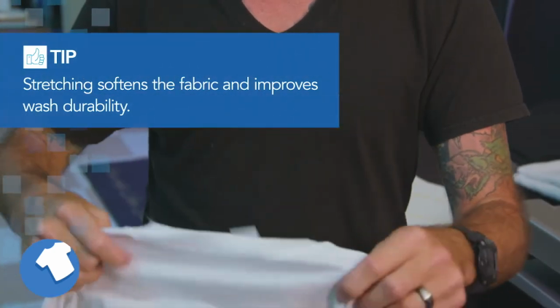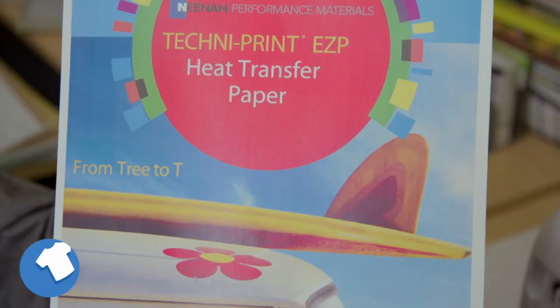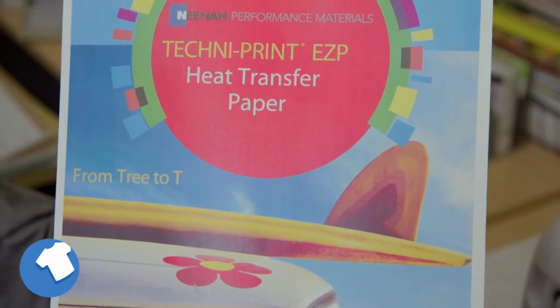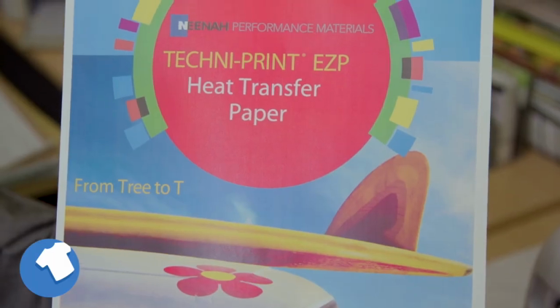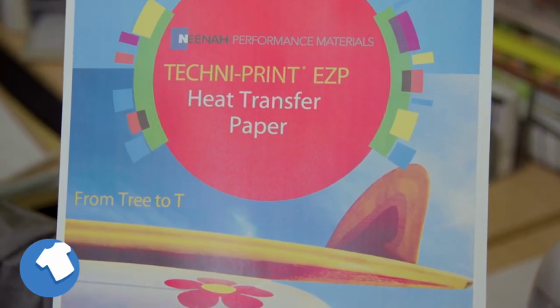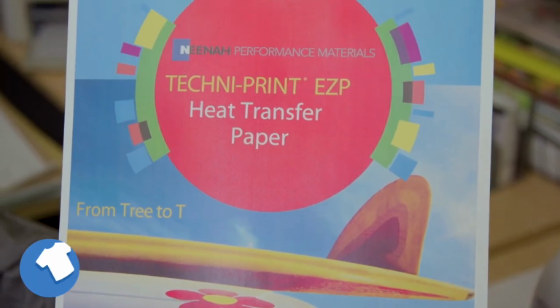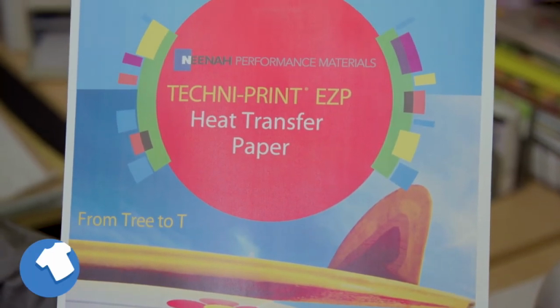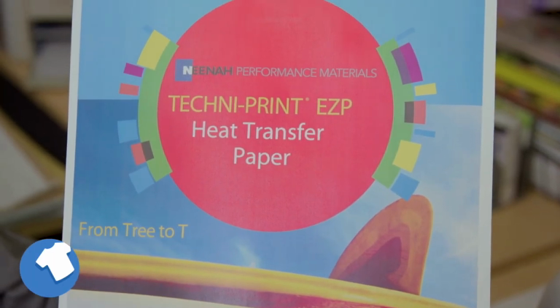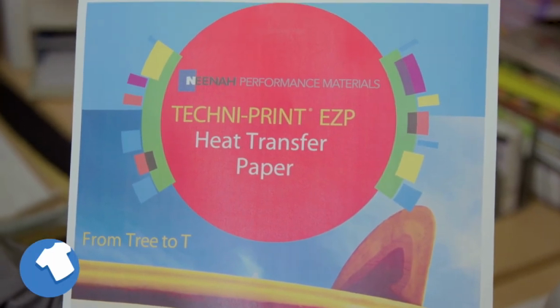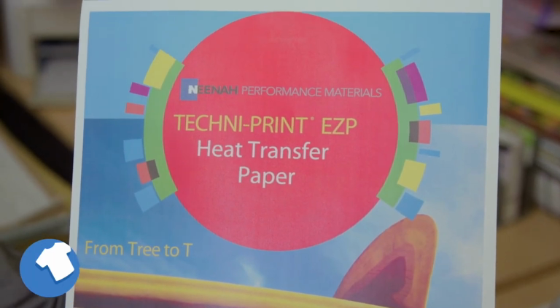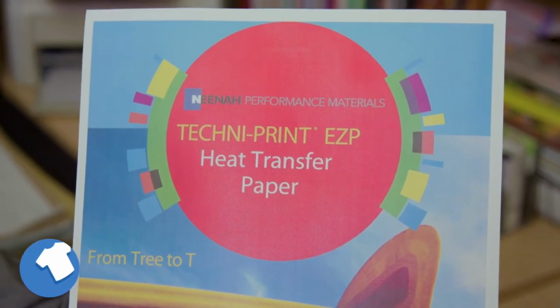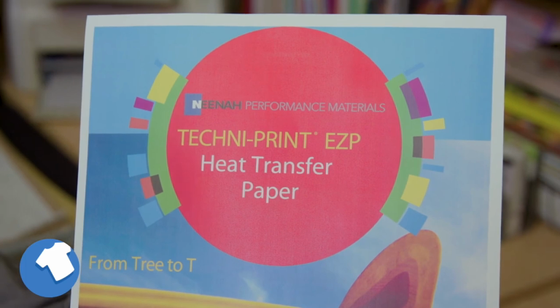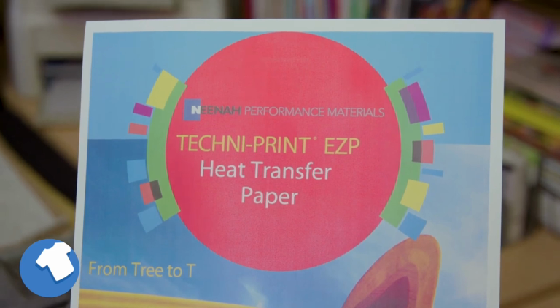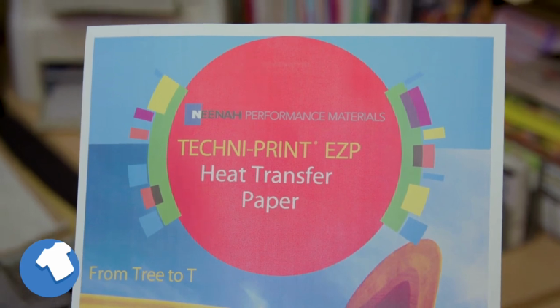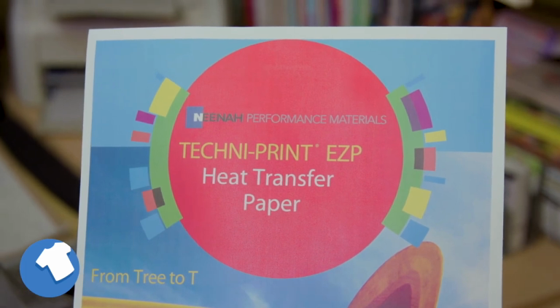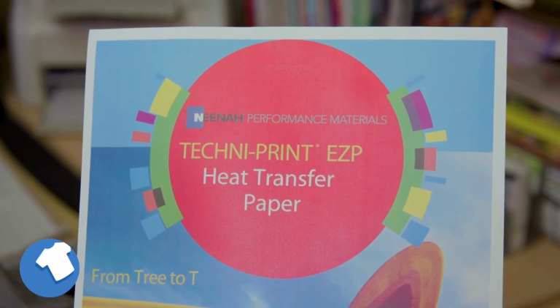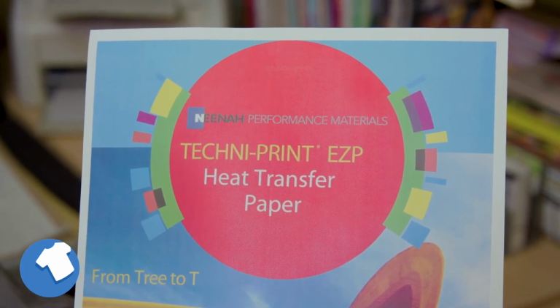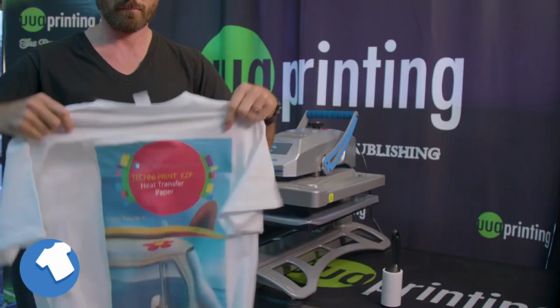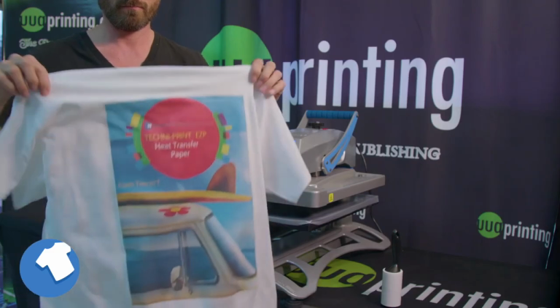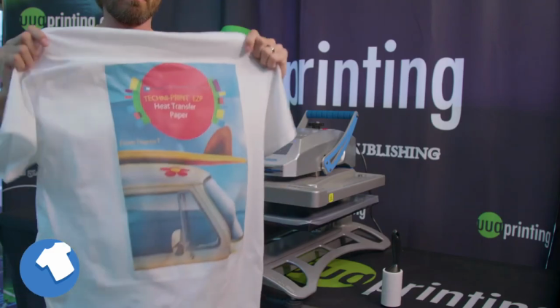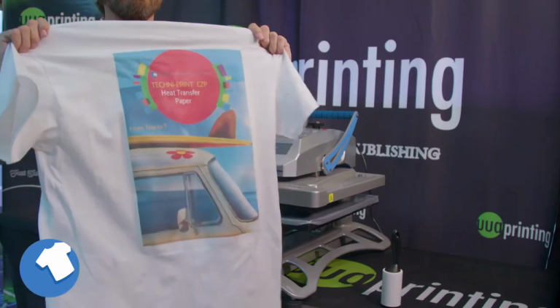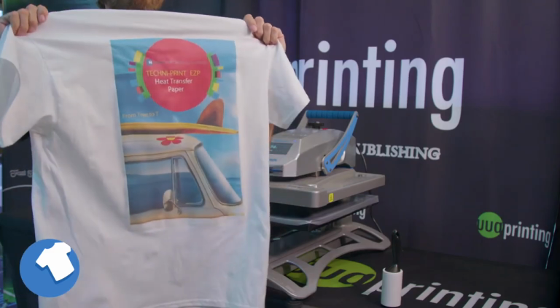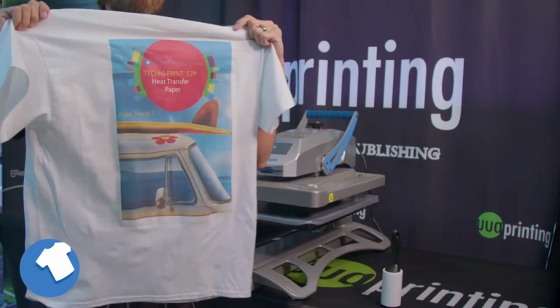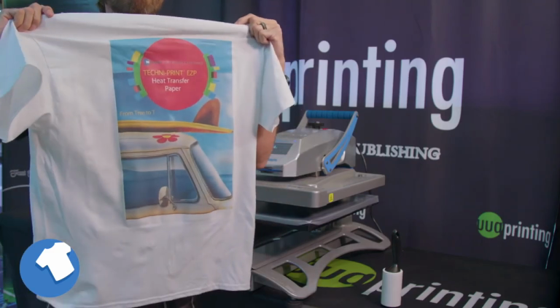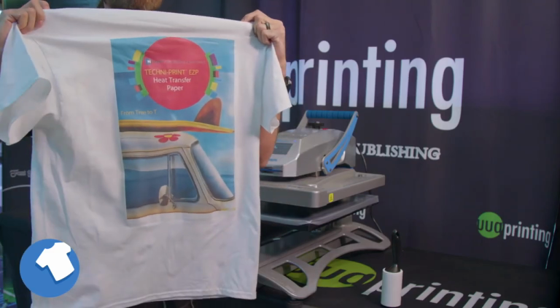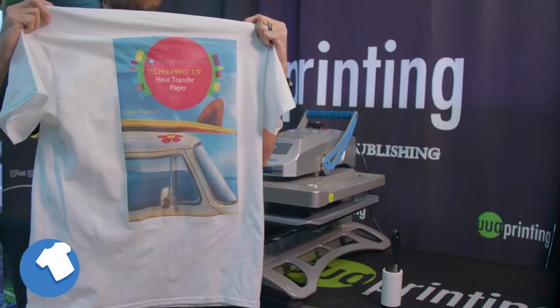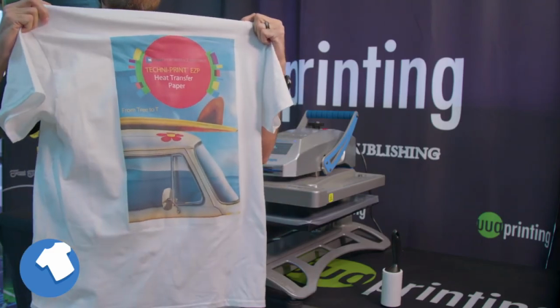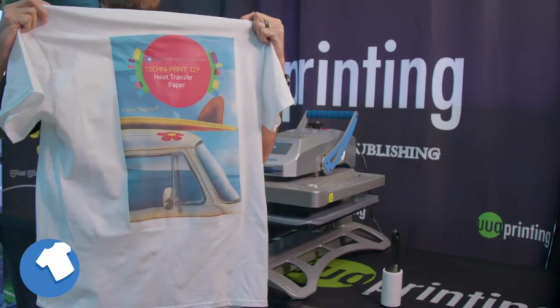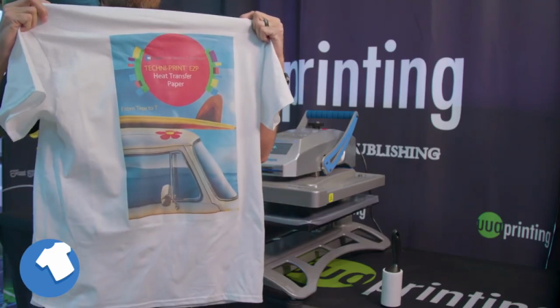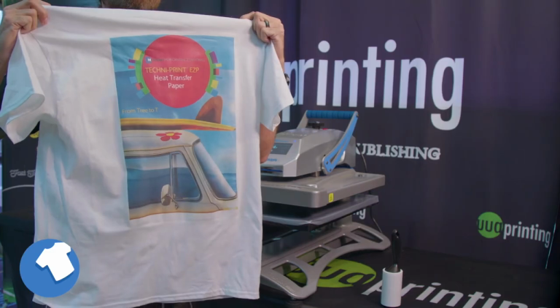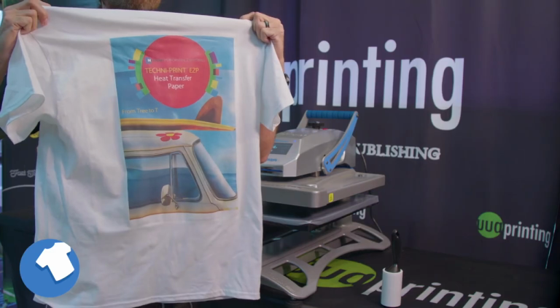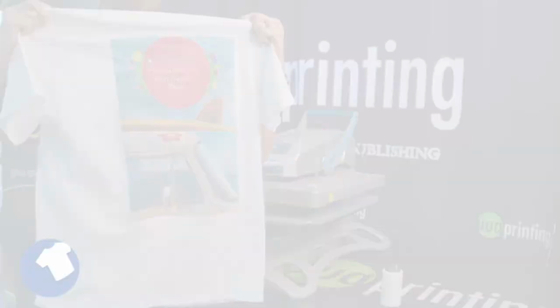As you can see, Nina Koldenhove Technoprint EZP brand heat transfer papers allow for quick and easy transfer of your images to all white and light colored fabrics.